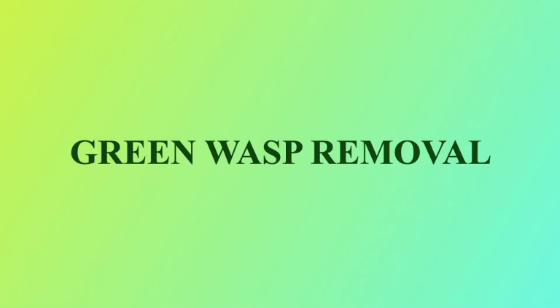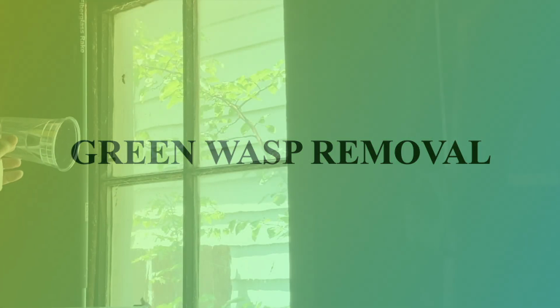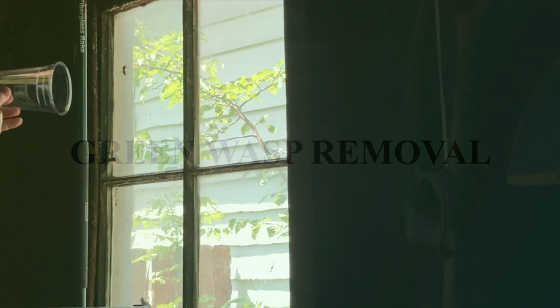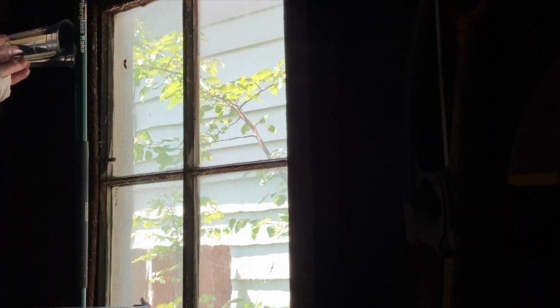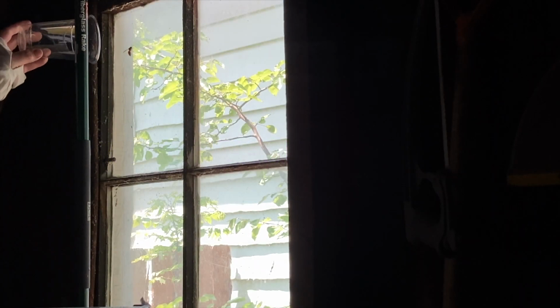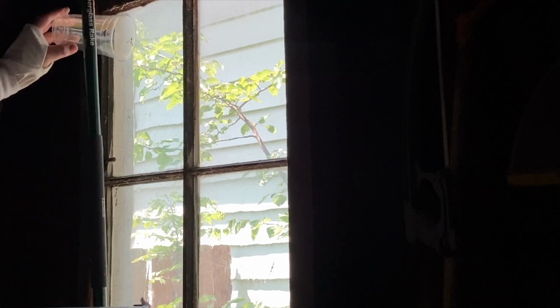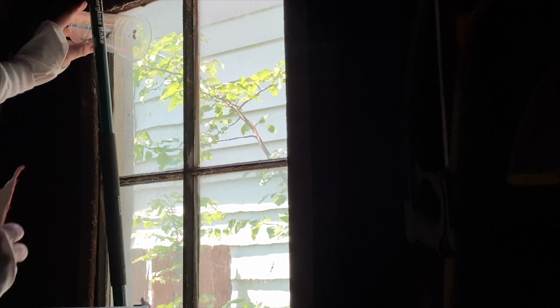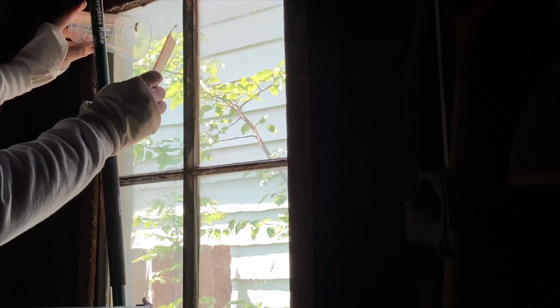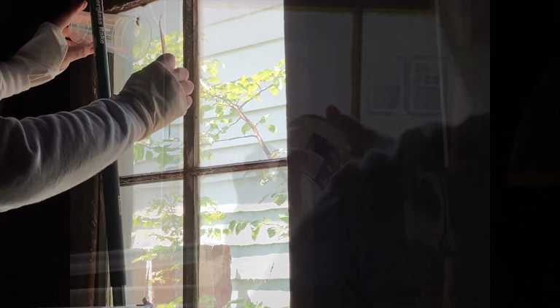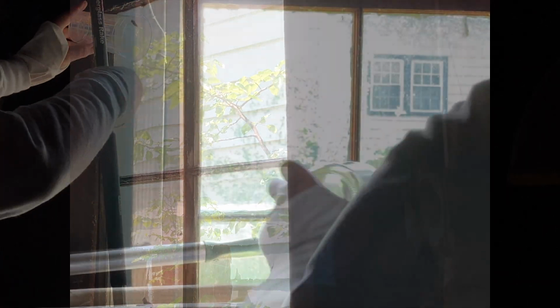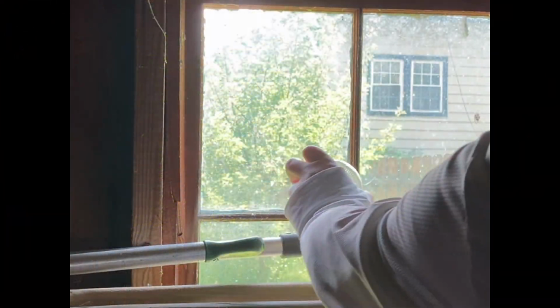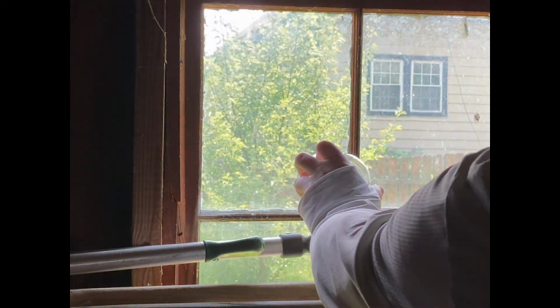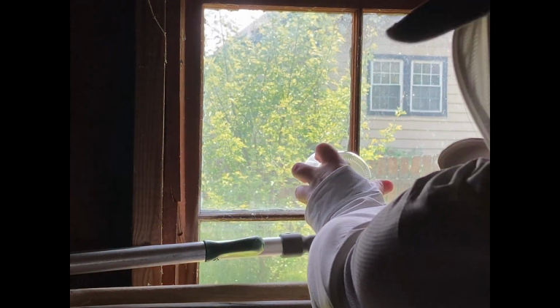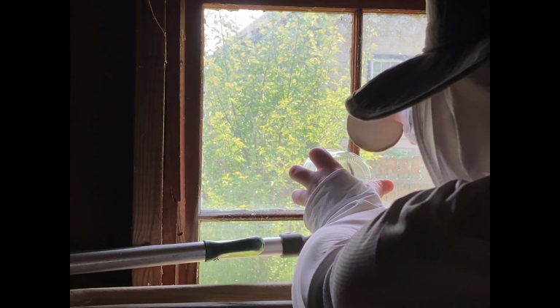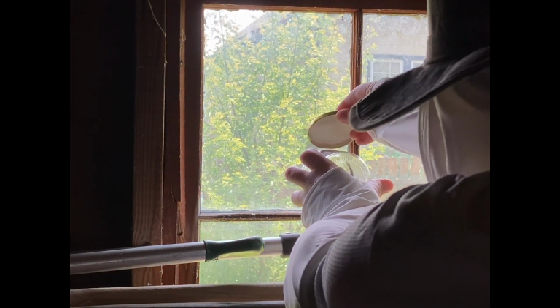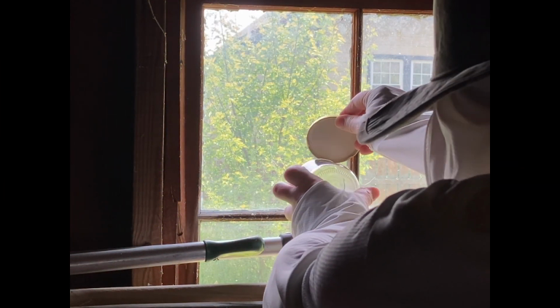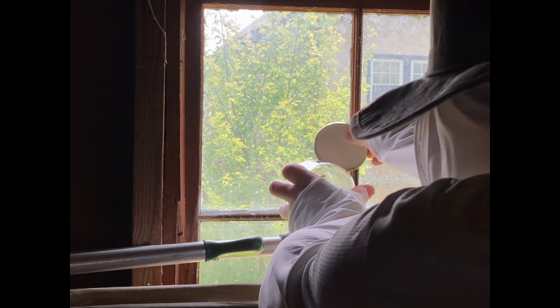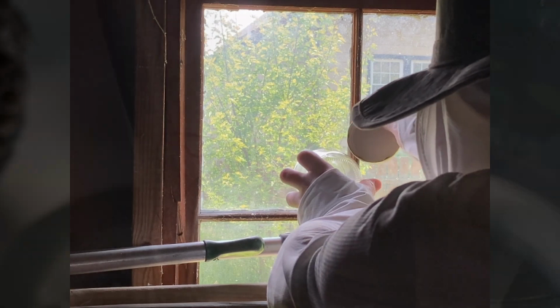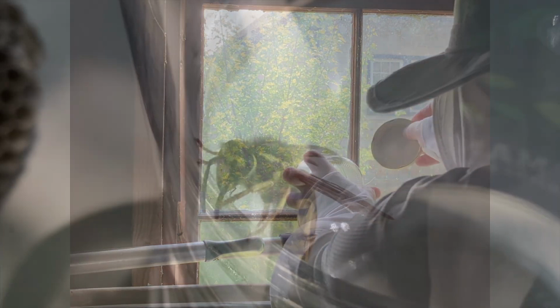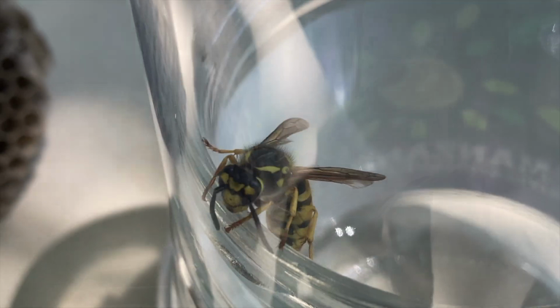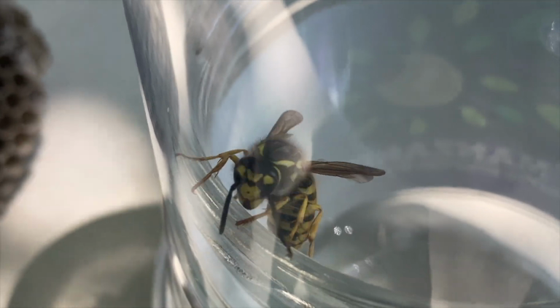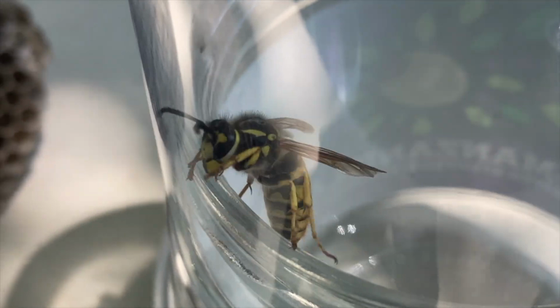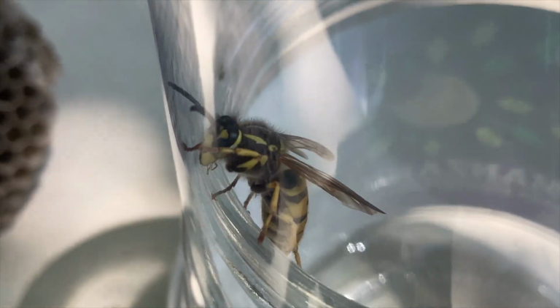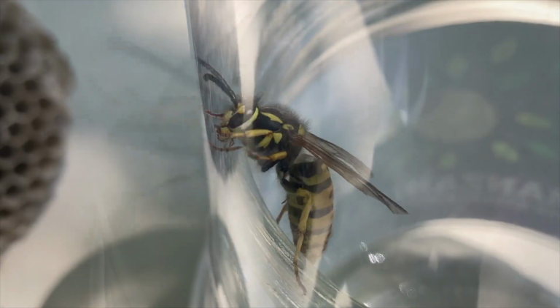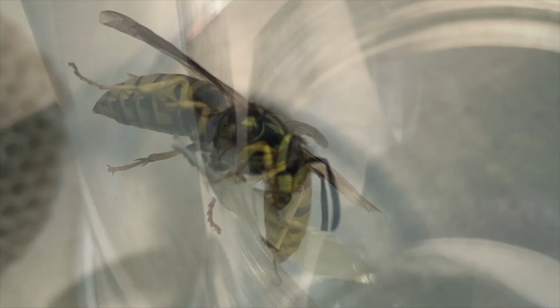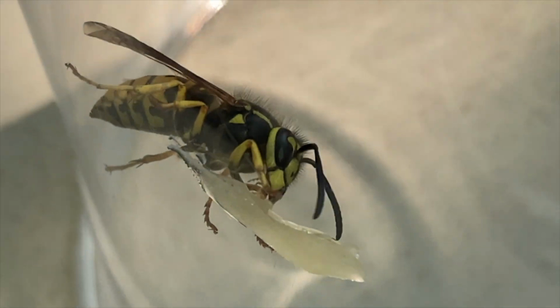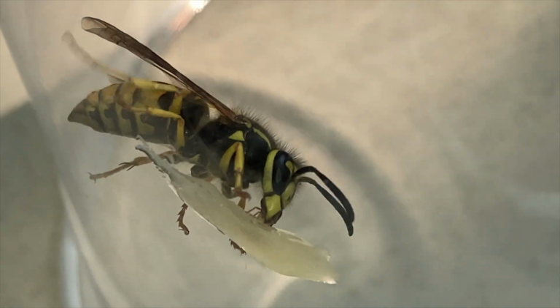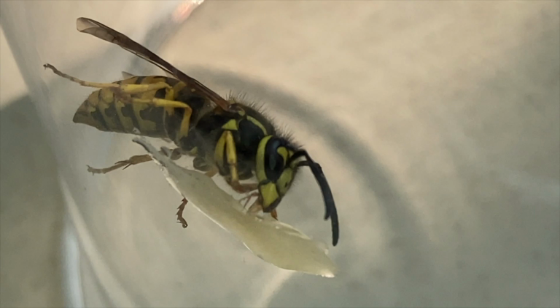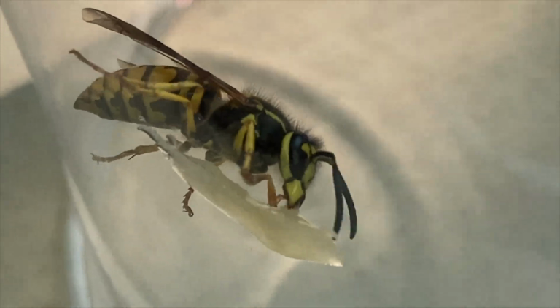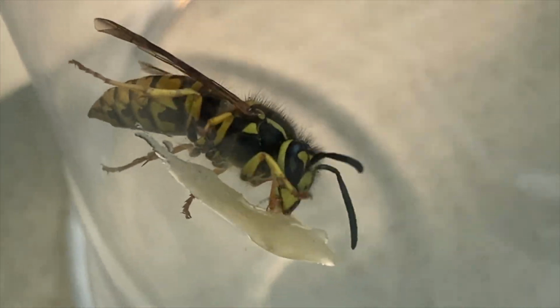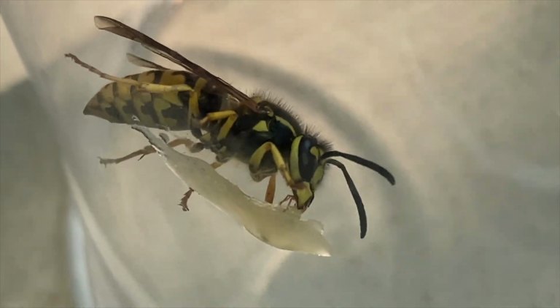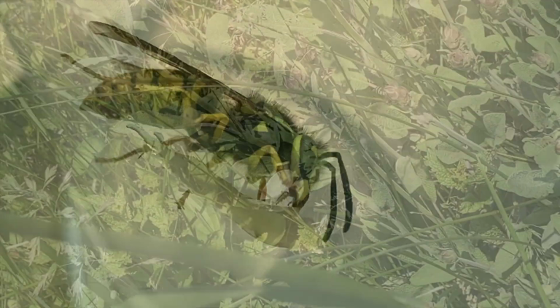Welcome to the Green Wasp Removal YouTube channel. In this episode we're going to show you how we rescued yellow jacket queens who were stuck in the windows of a barn and how we identified them to find out if they were invasive or native to our local ecosystems.